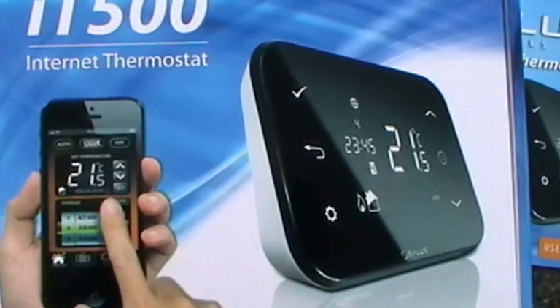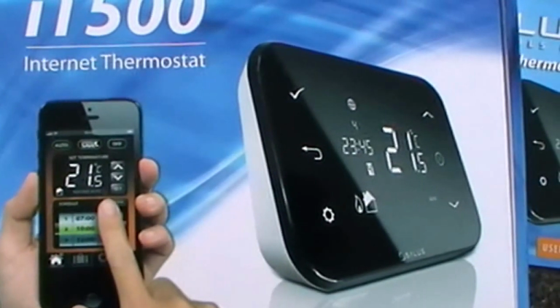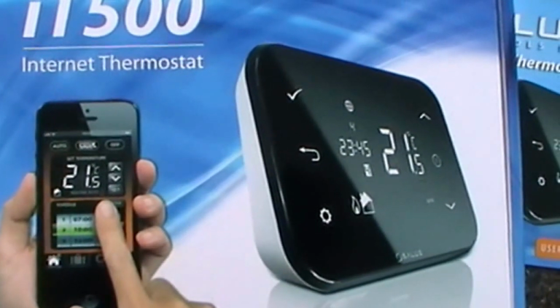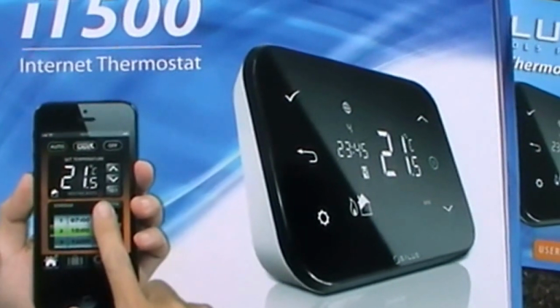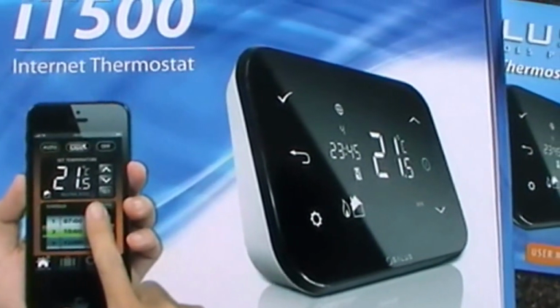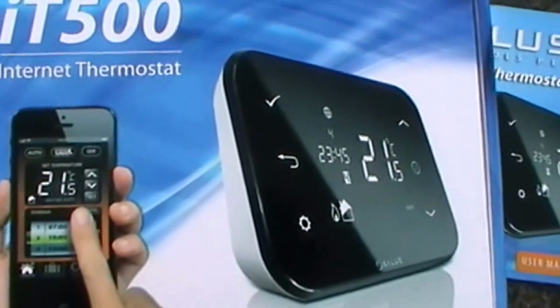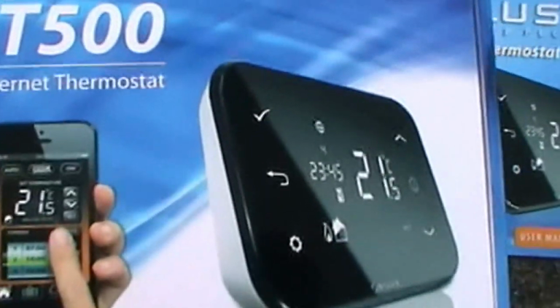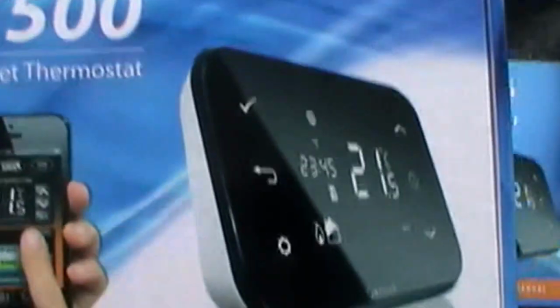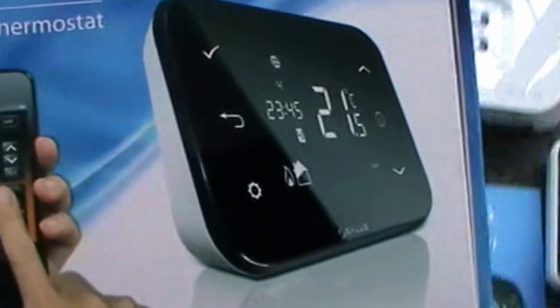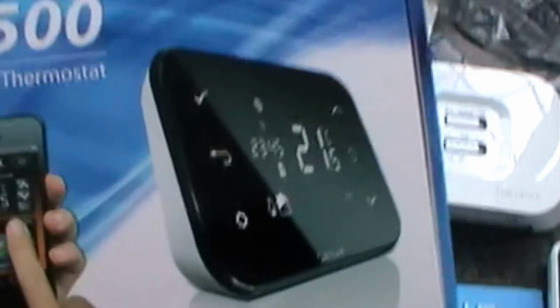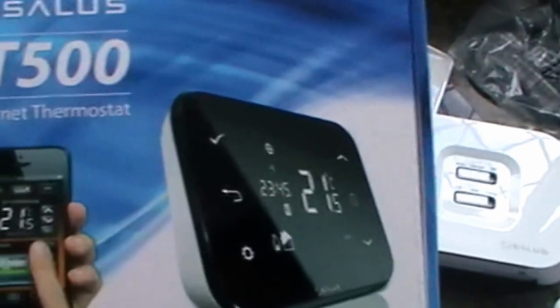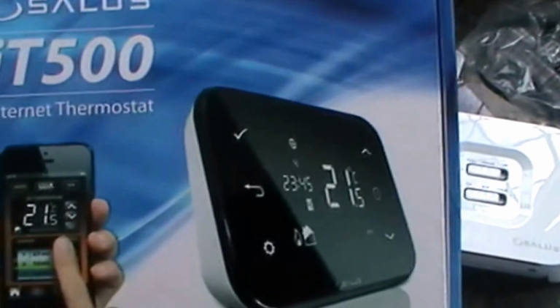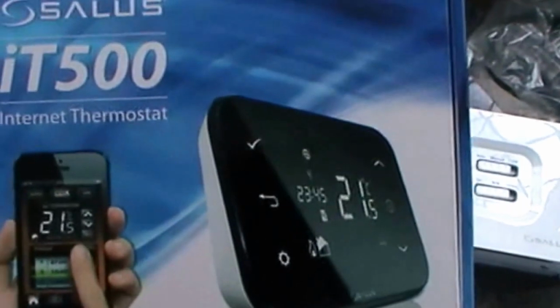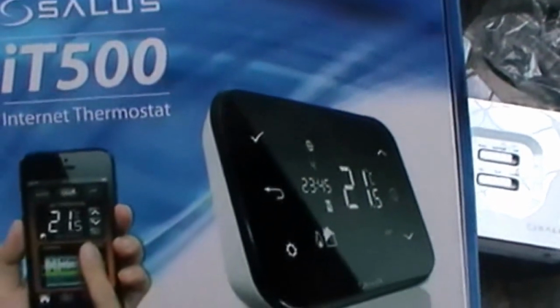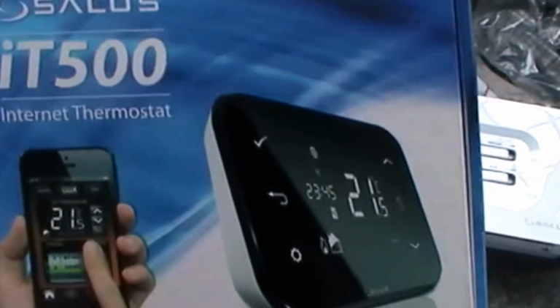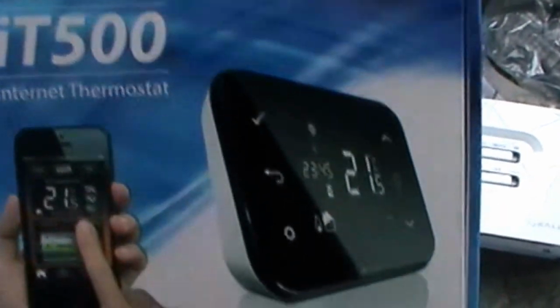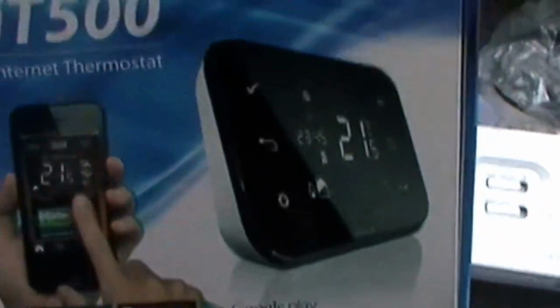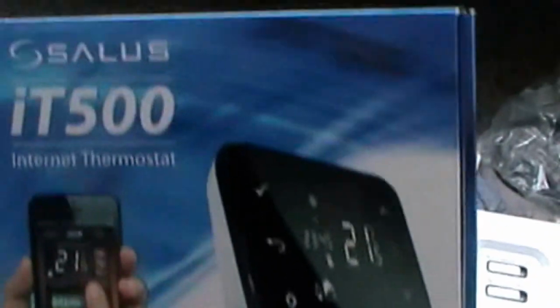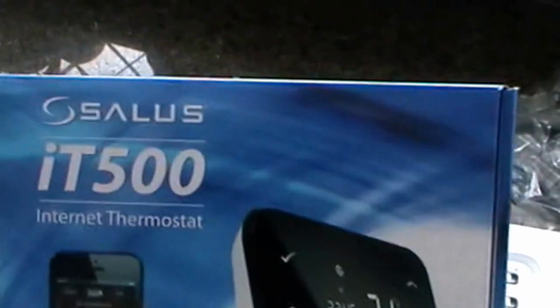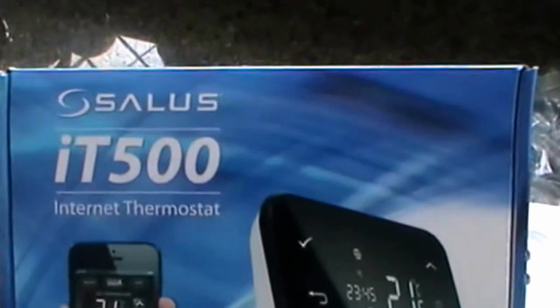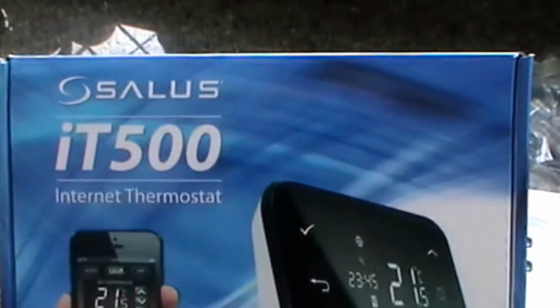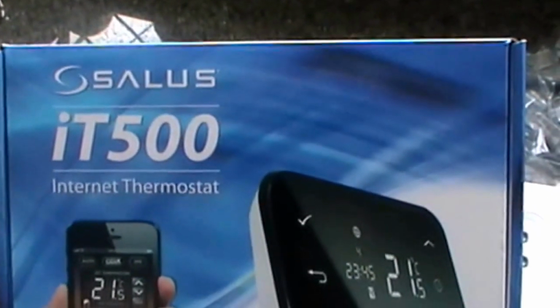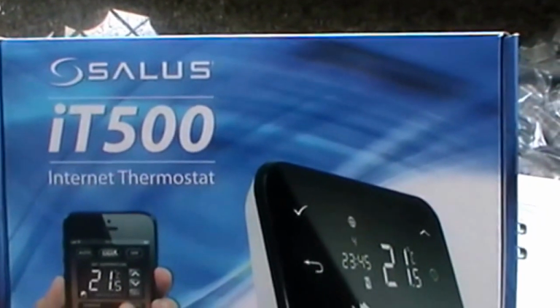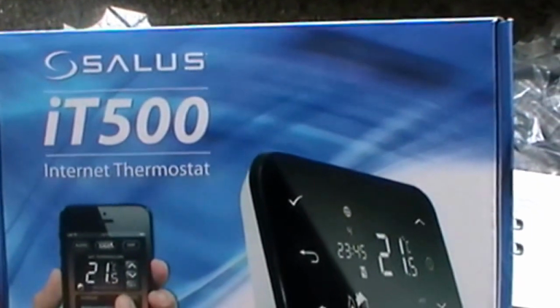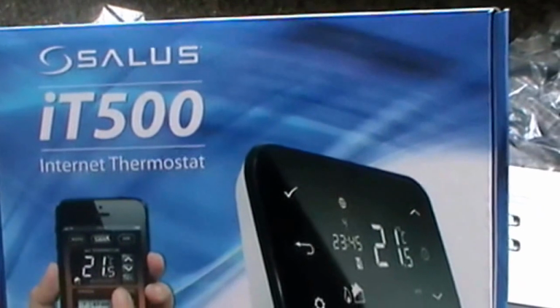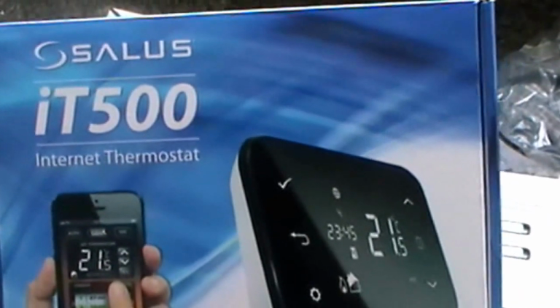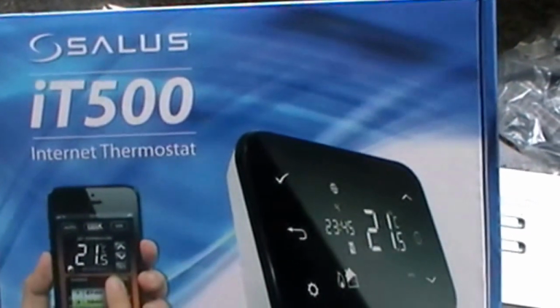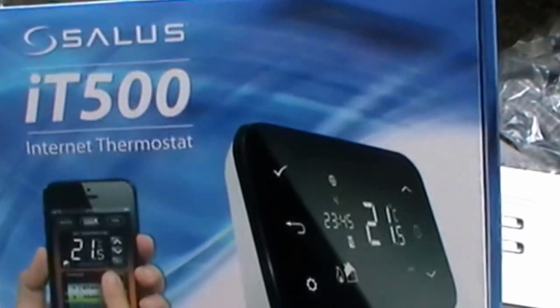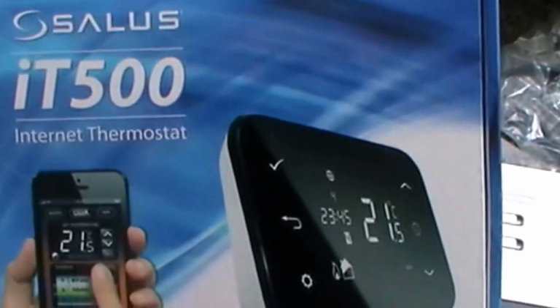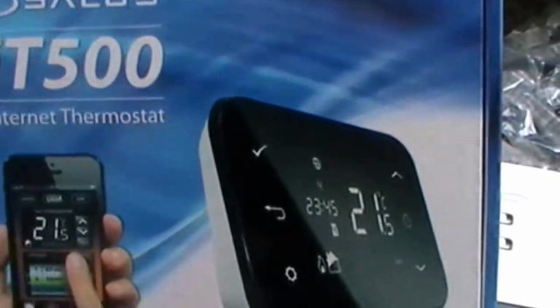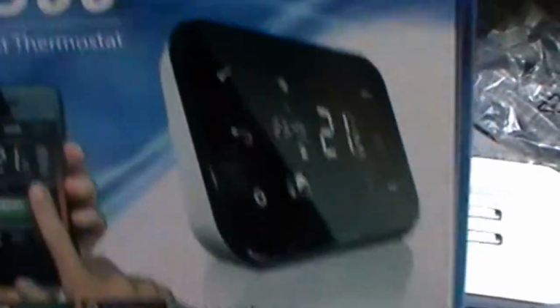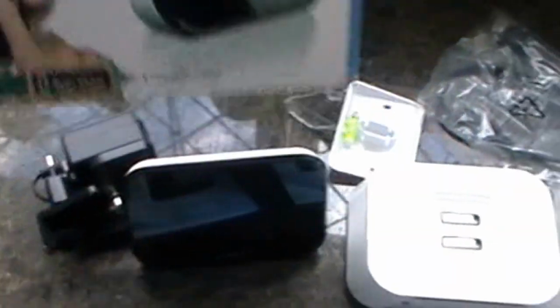Hi guys, today we're going to be doing a review and a setup installation of the Celes IT500 Internet Thermostat.